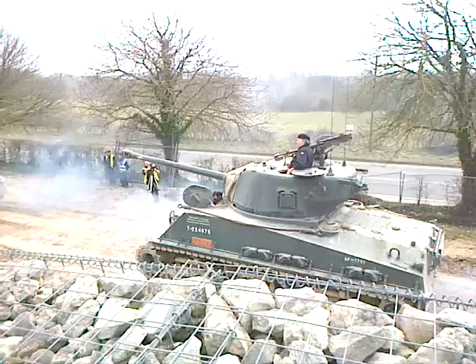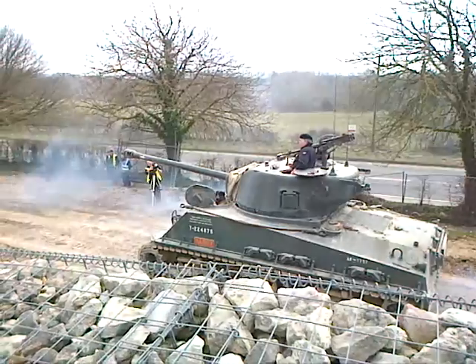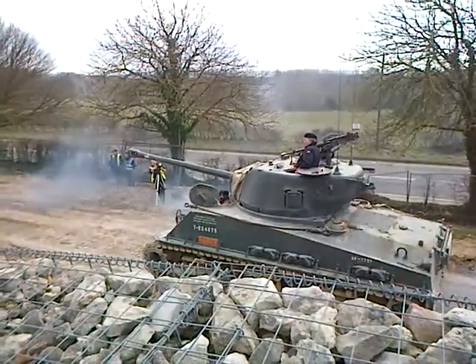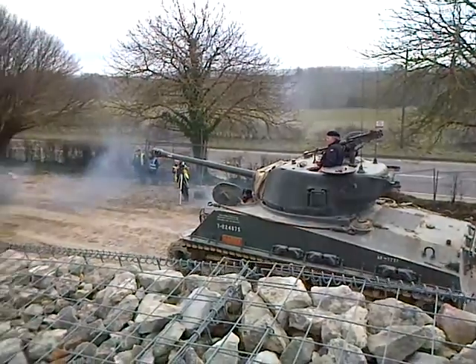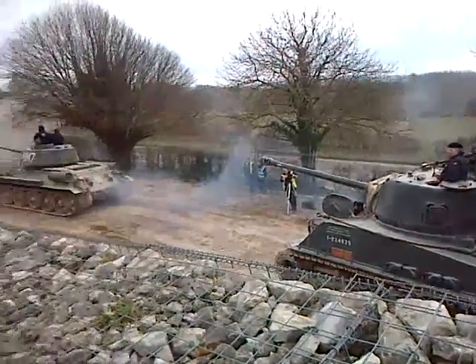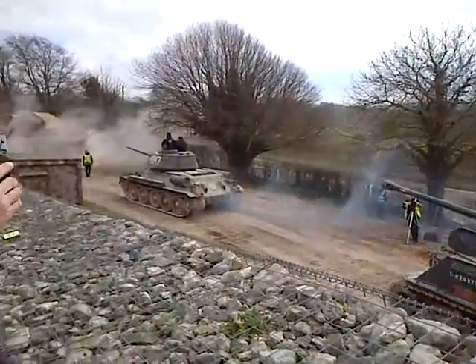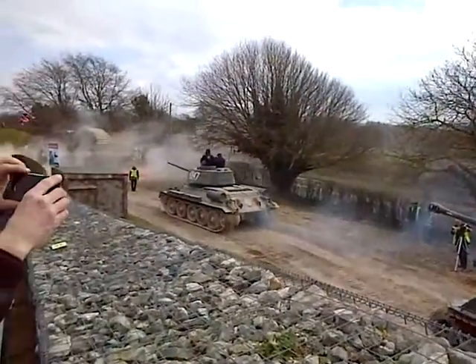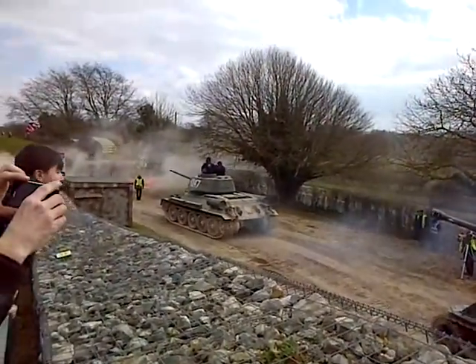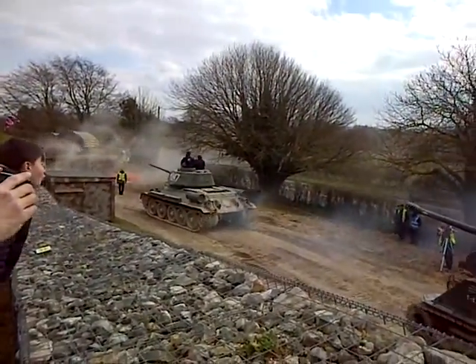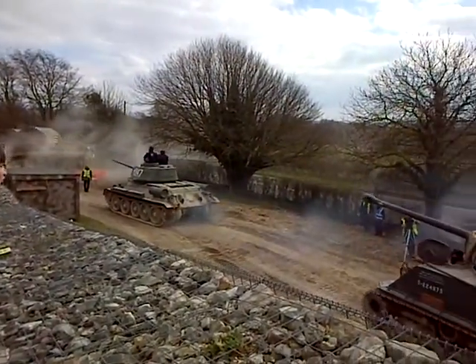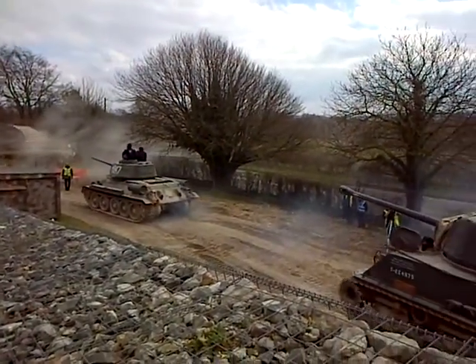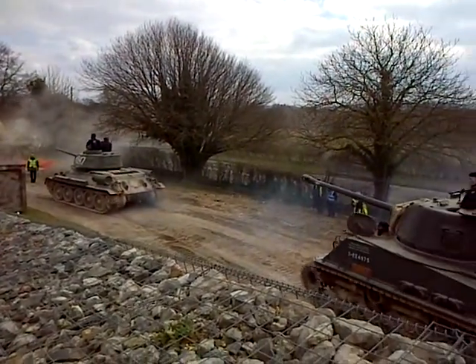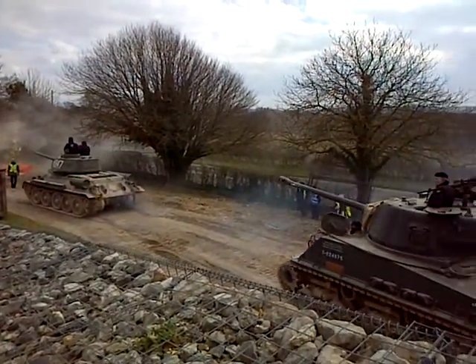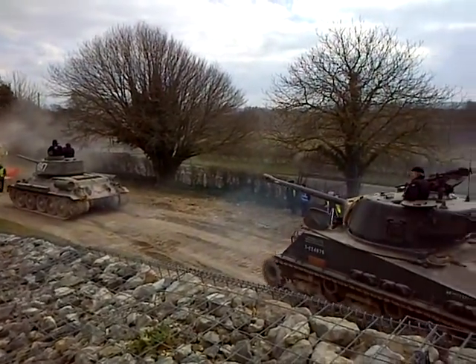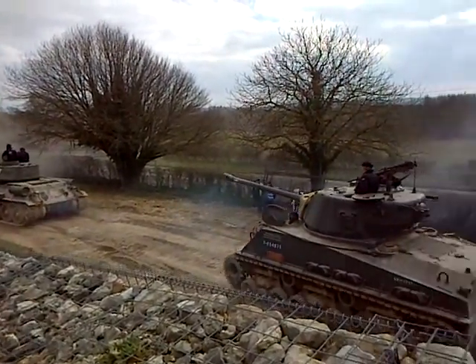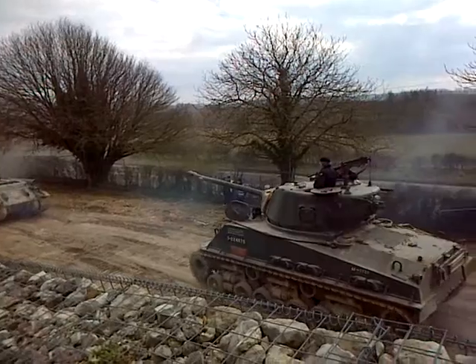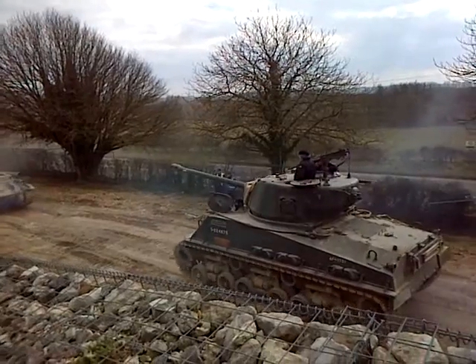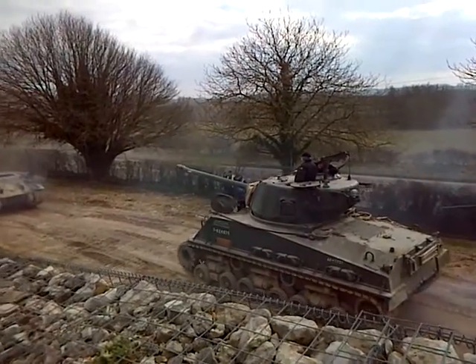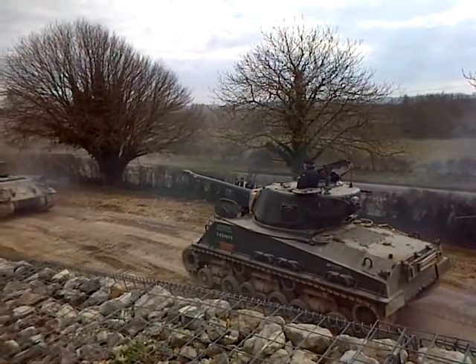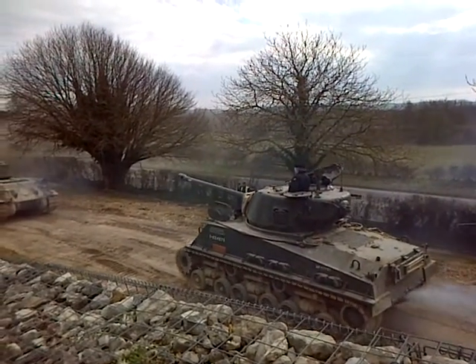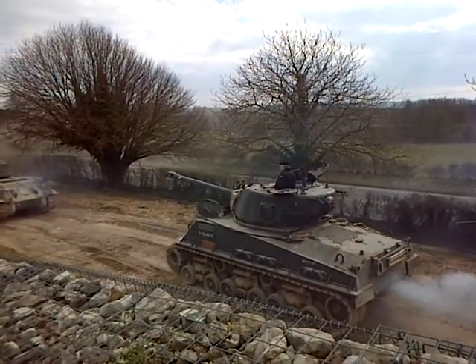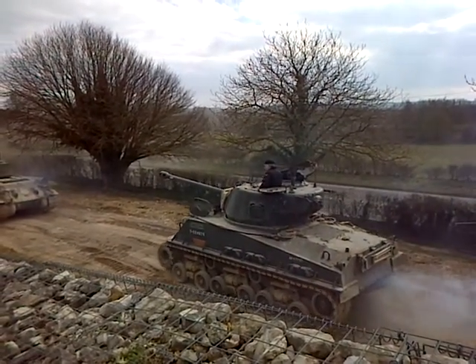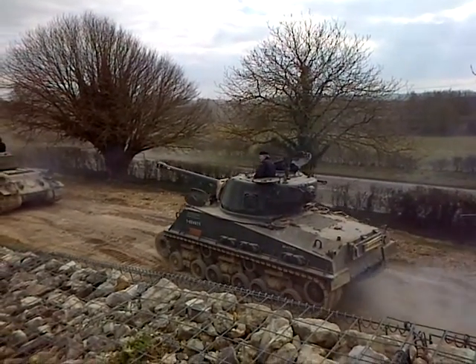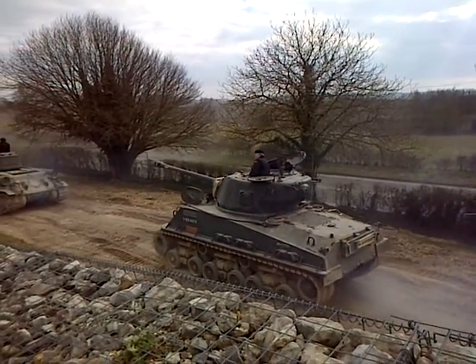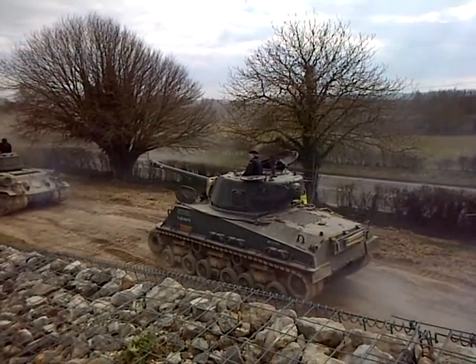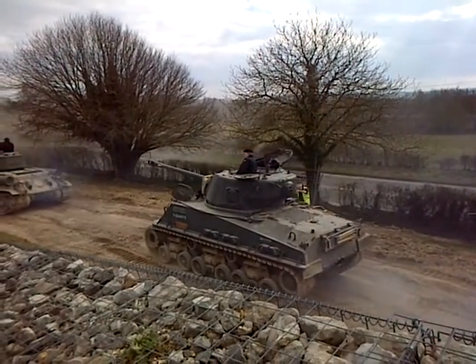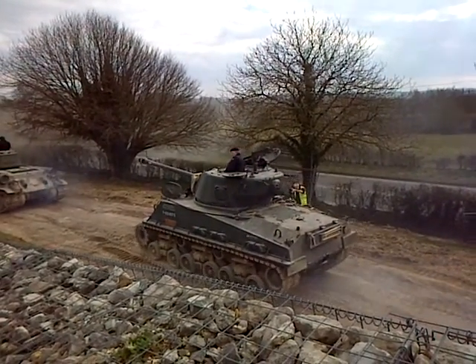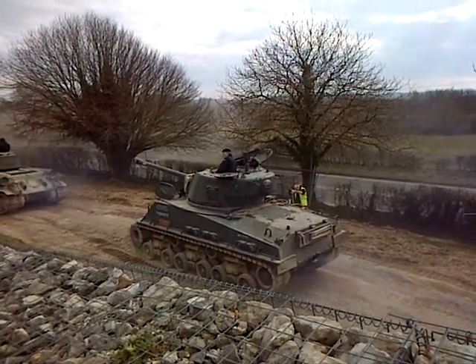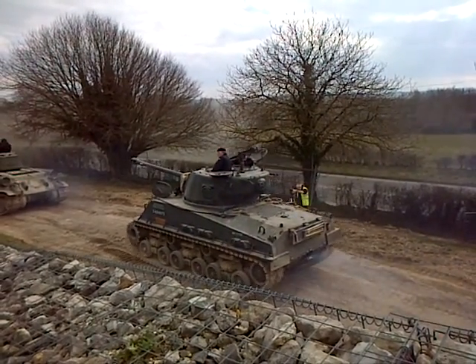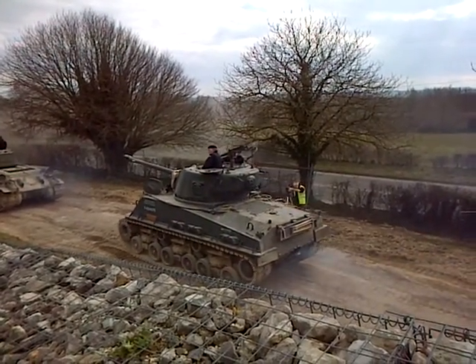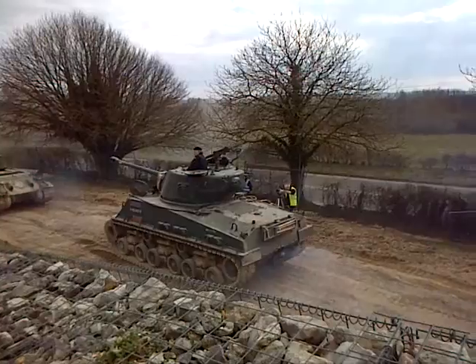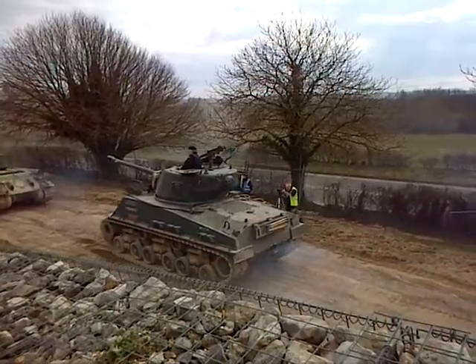Matilda II. It doesn't look much like that first tank we saw, but some of the design underneath it all was actually derived from the Matilda I tank.